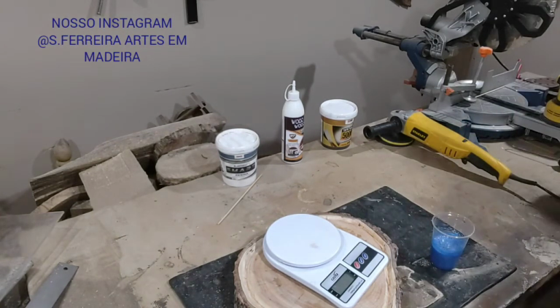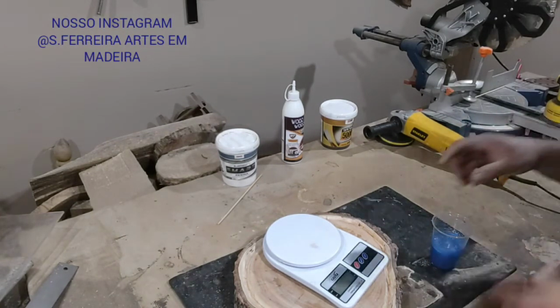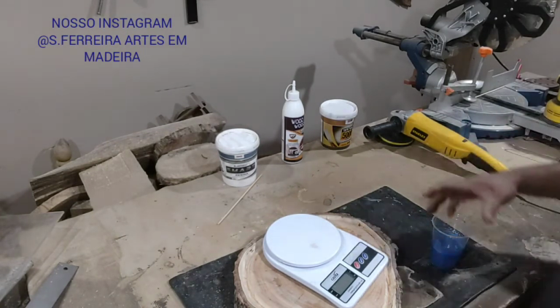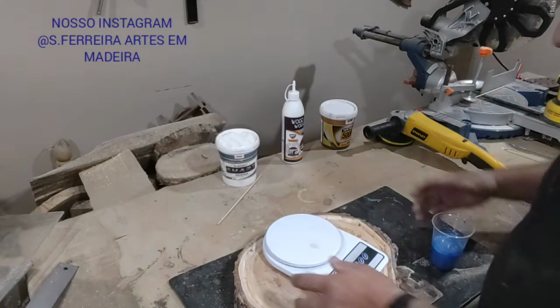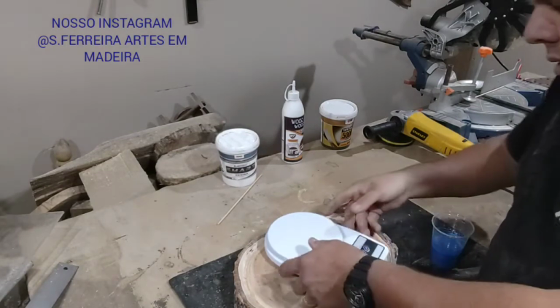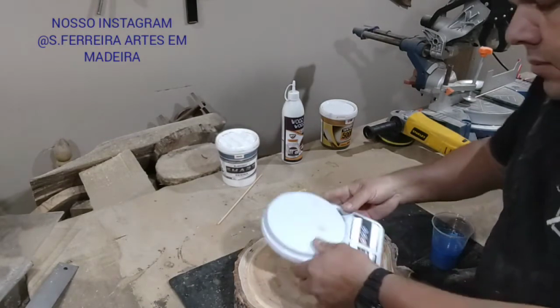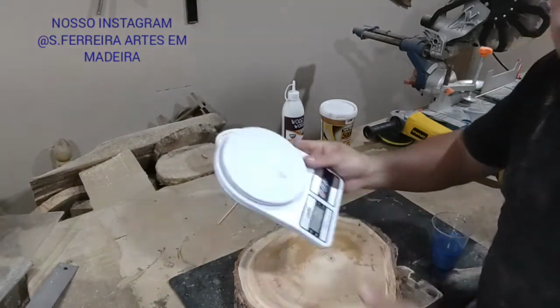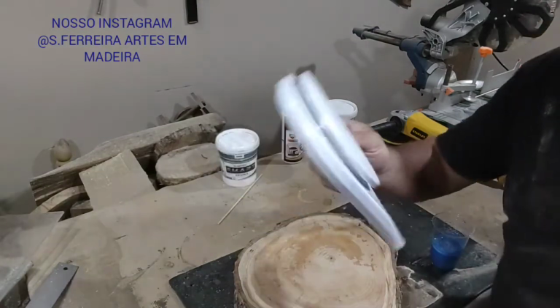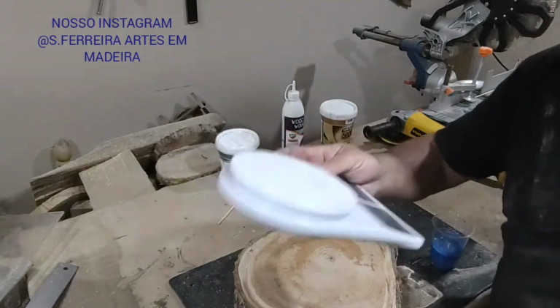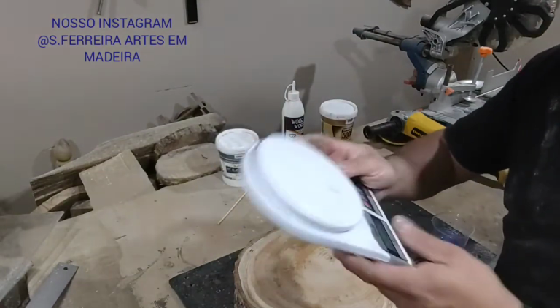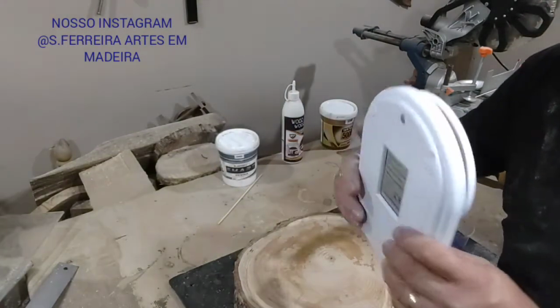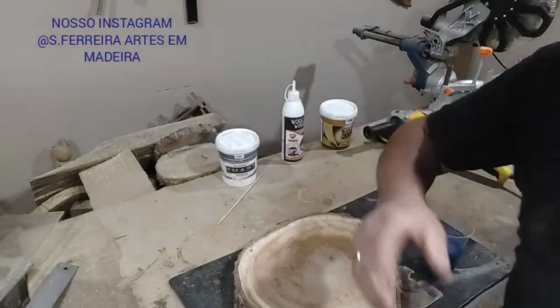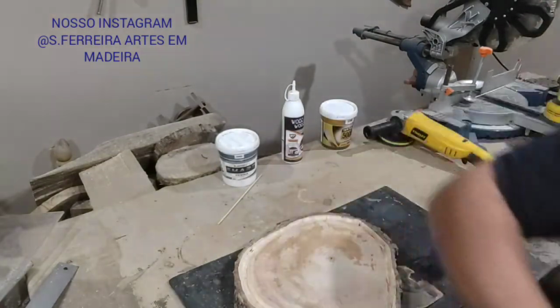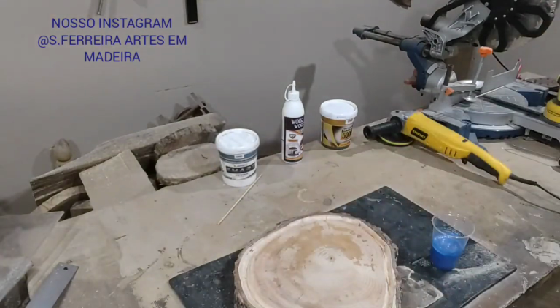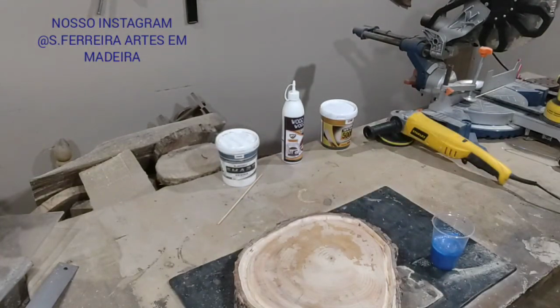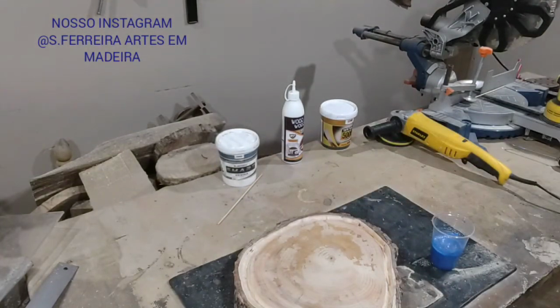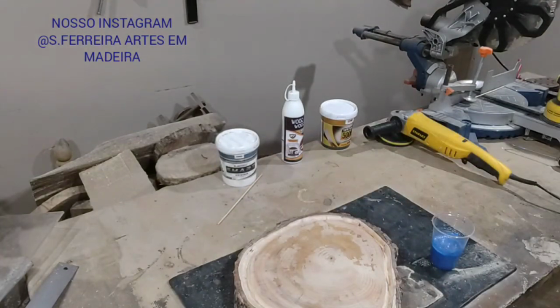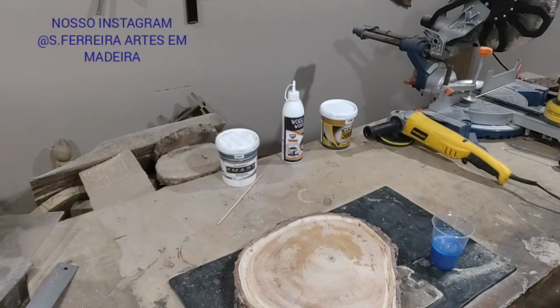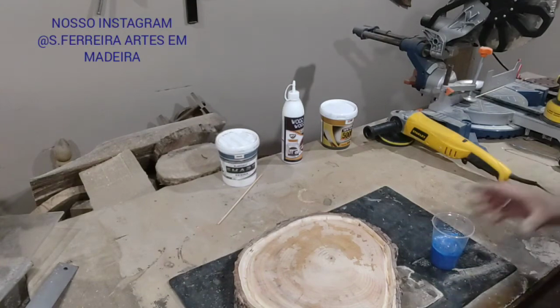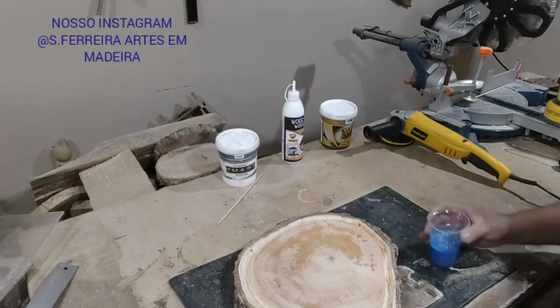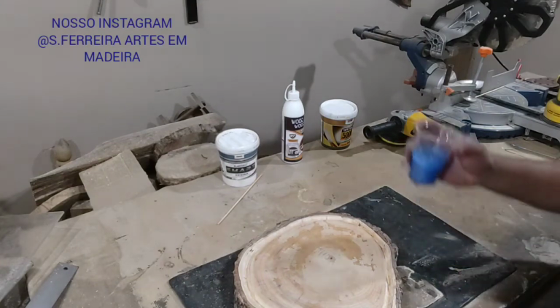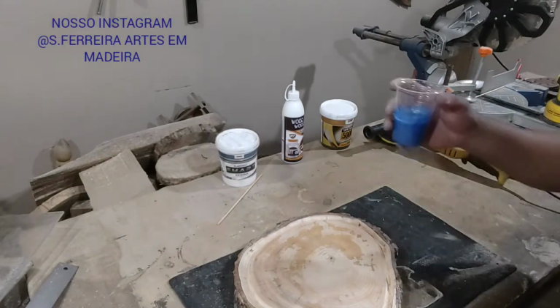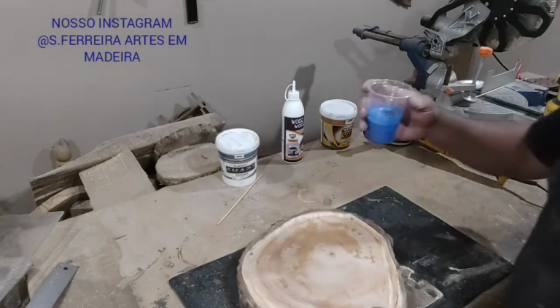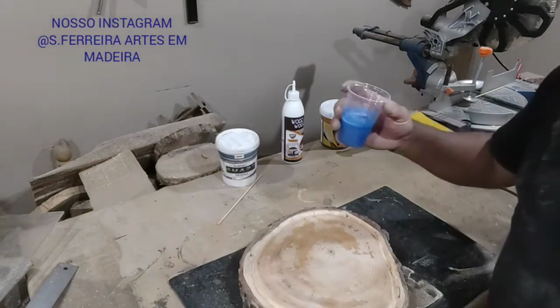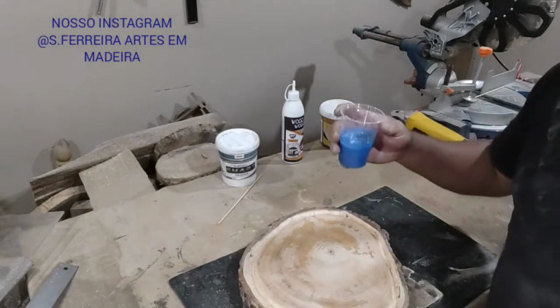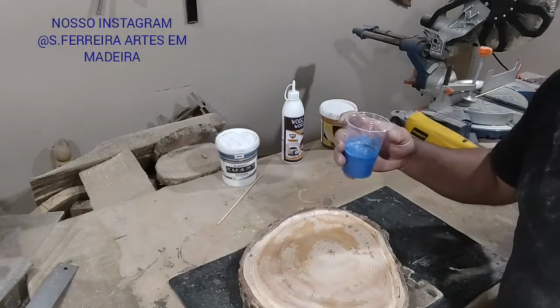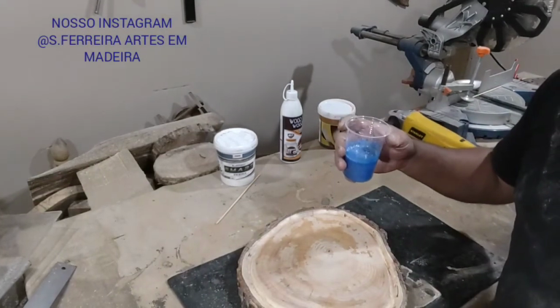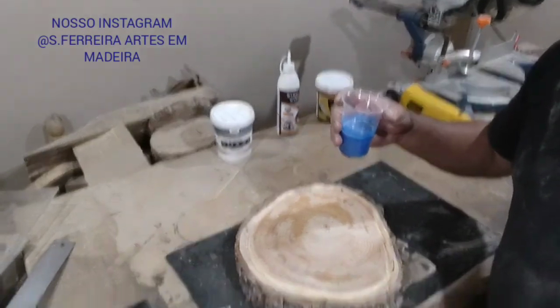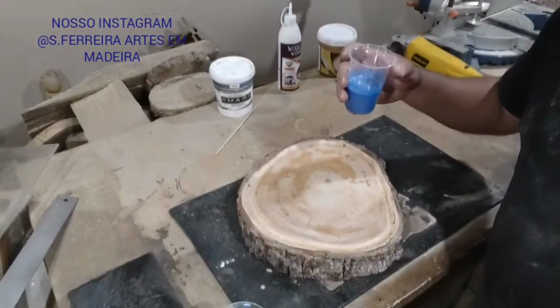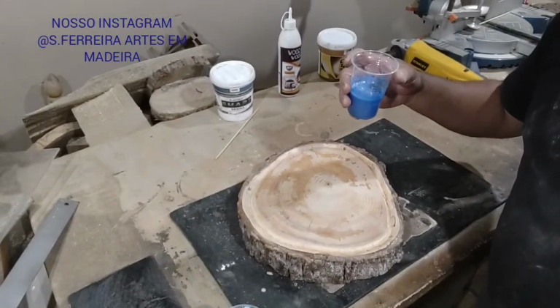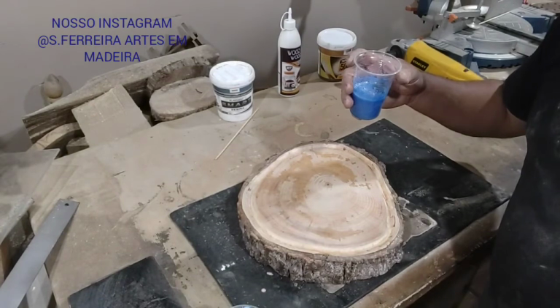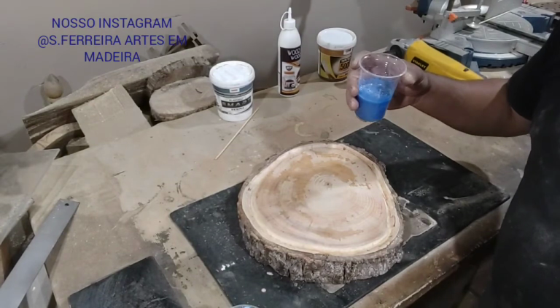Guys, this turned out beautiful — it's elegant! Now we don't use the scale anymore; it's already ready. Now, guys, it's just the application.